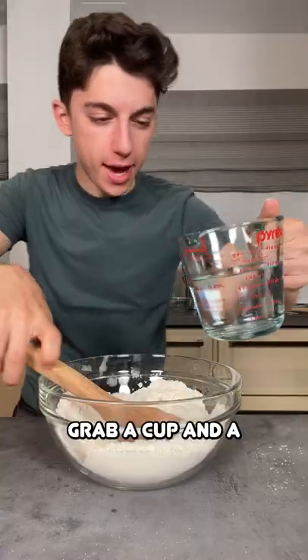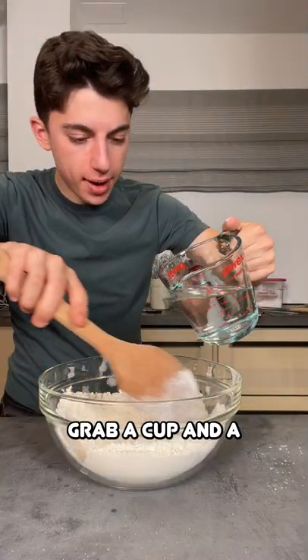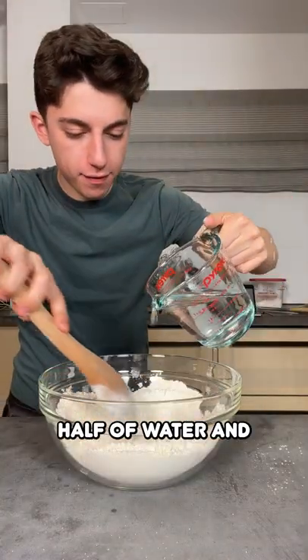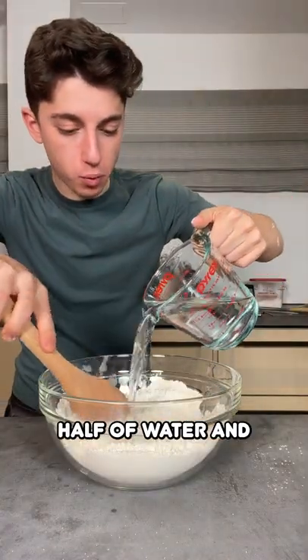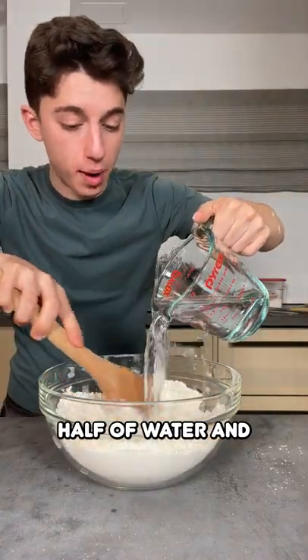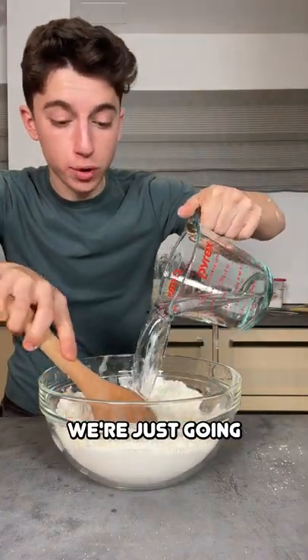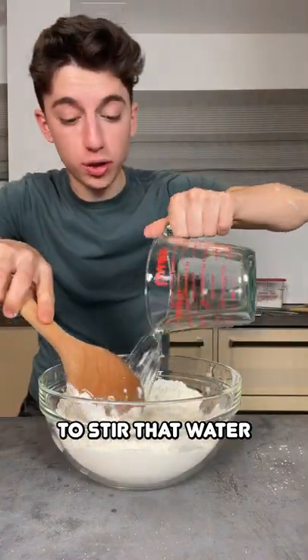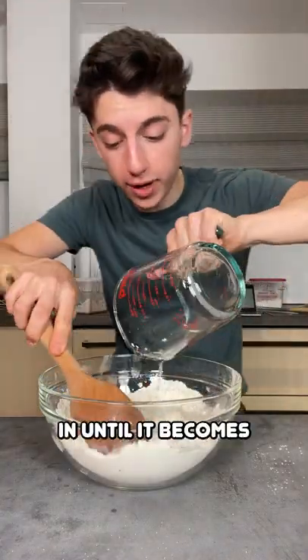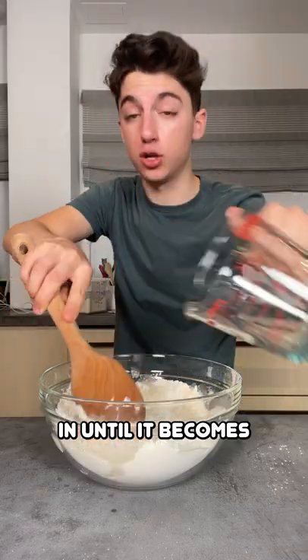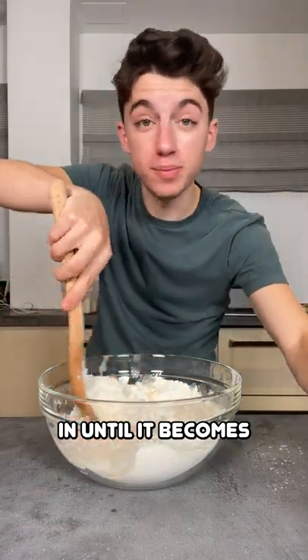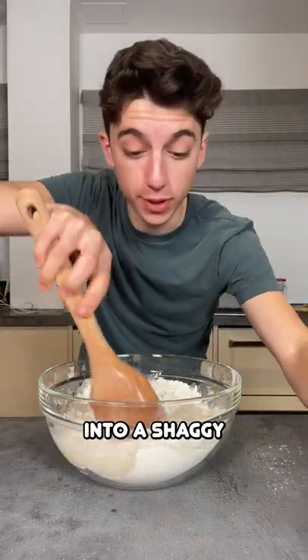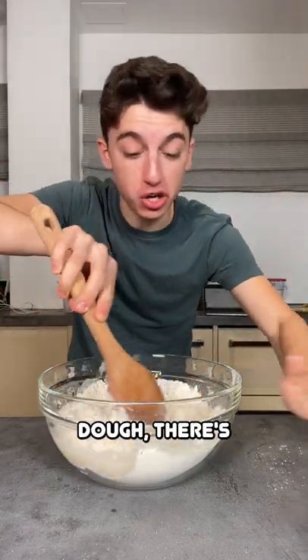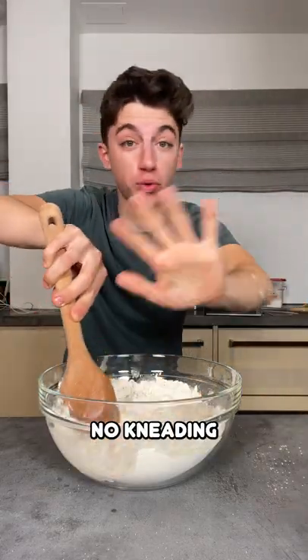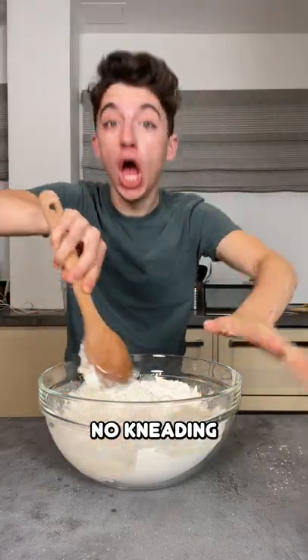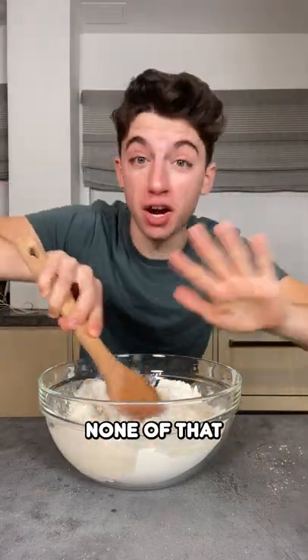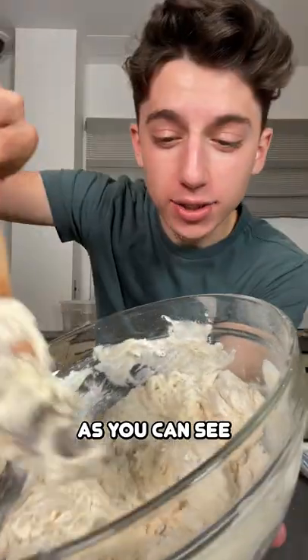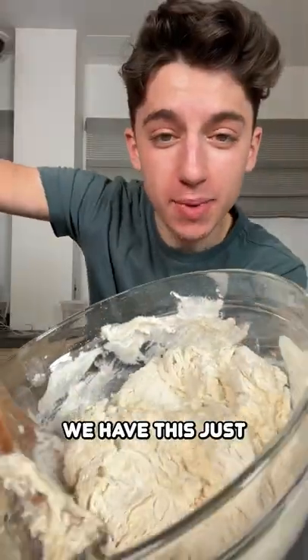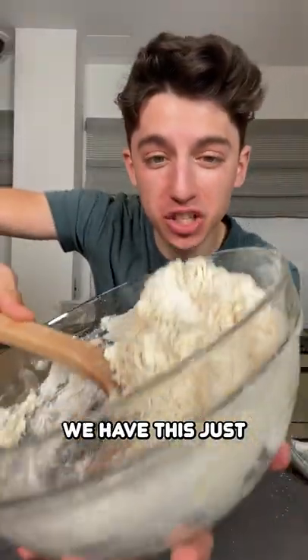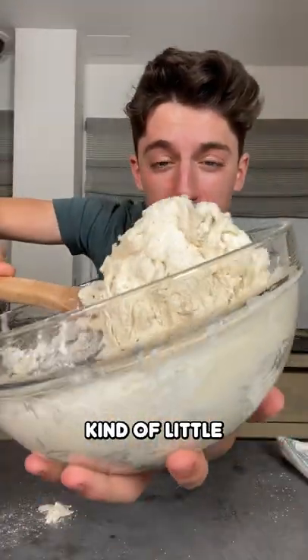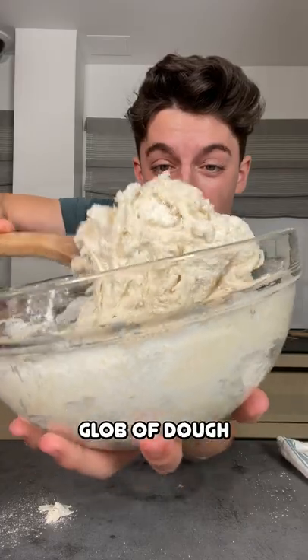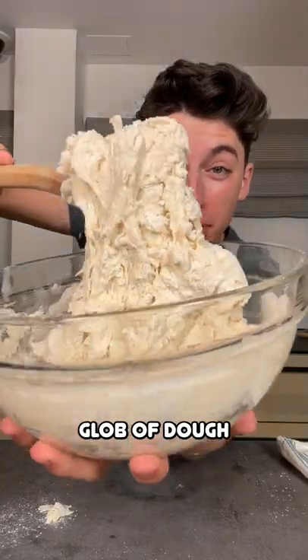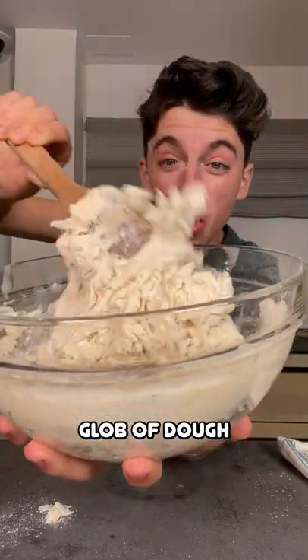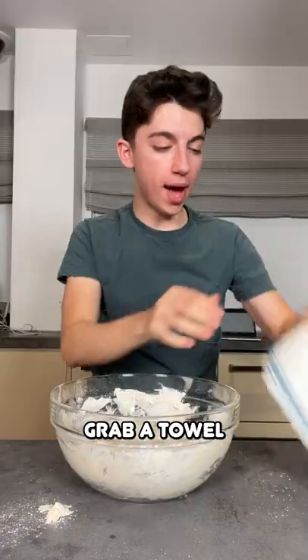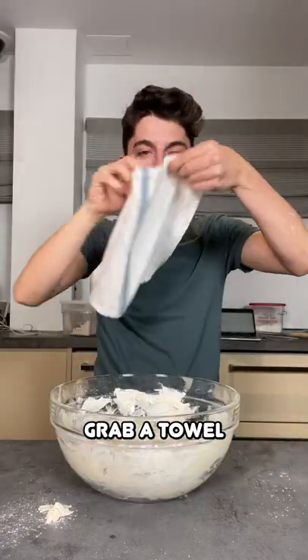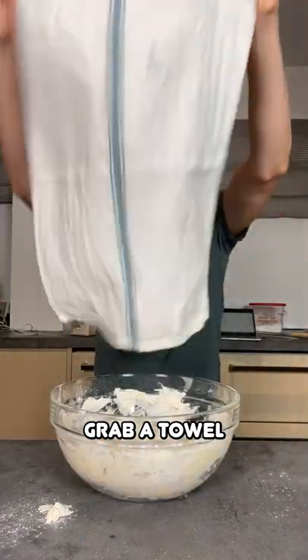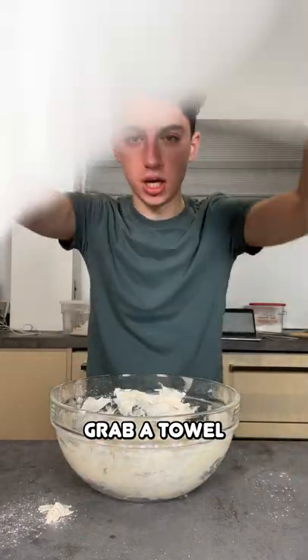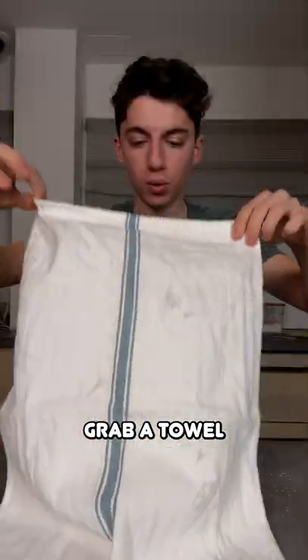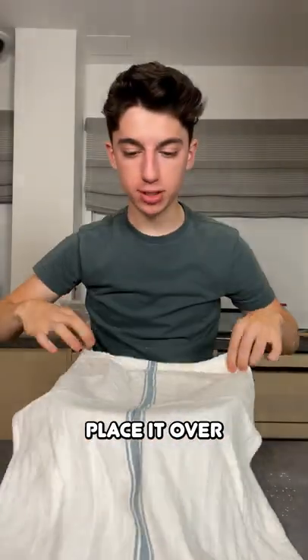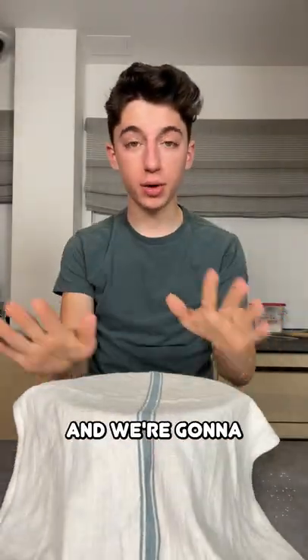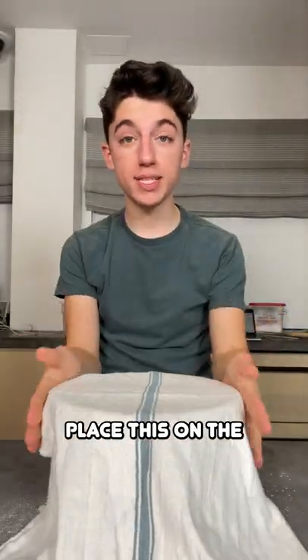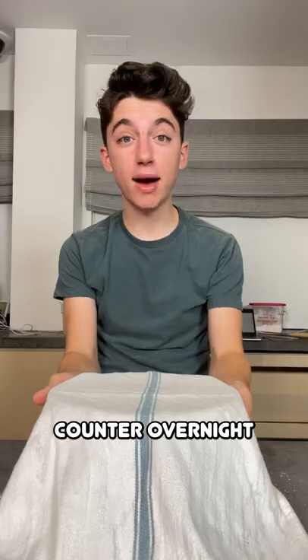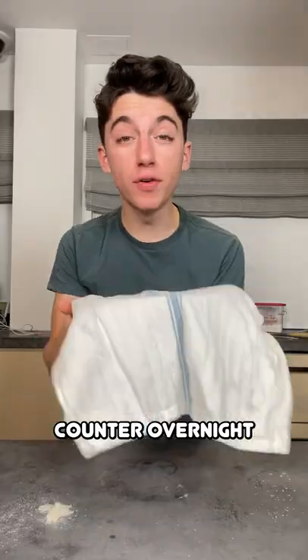Grab a cup and a half of water and we're just going to stir that water in until it comes into a shaggy dough — there's no kneading, none of that. As you can see we have this just kind of little glob of dough. Grab a towel, place it over it, and we're gonna place this on the counter overnight.